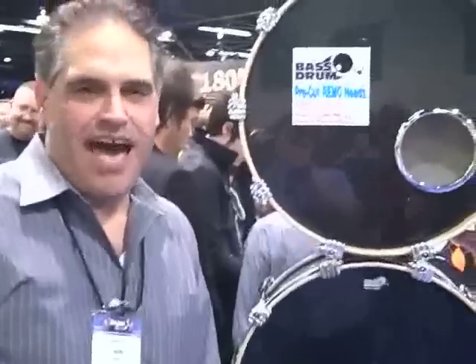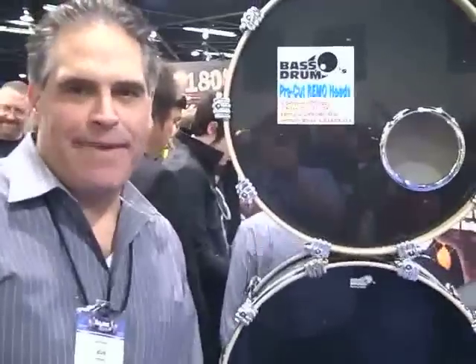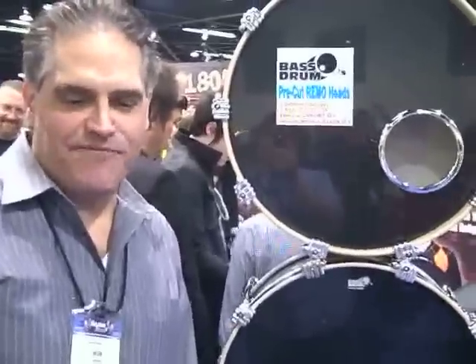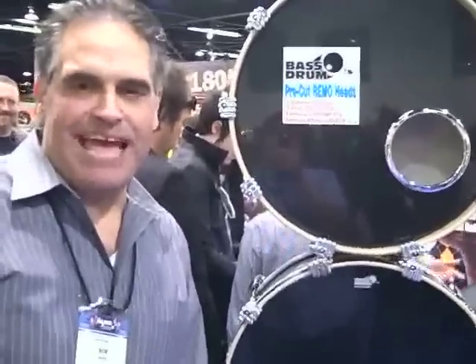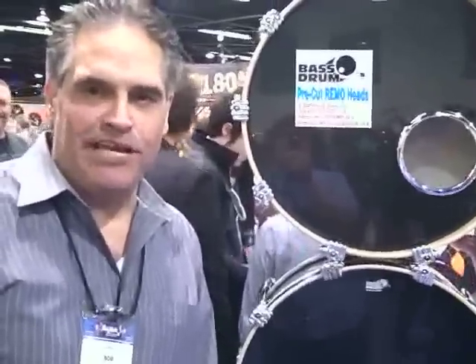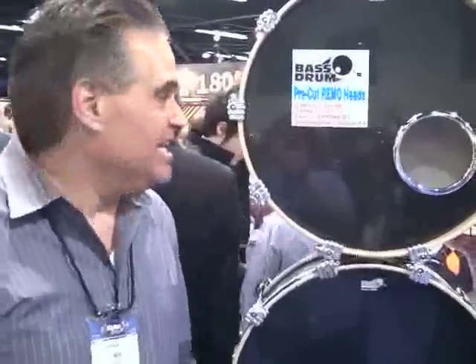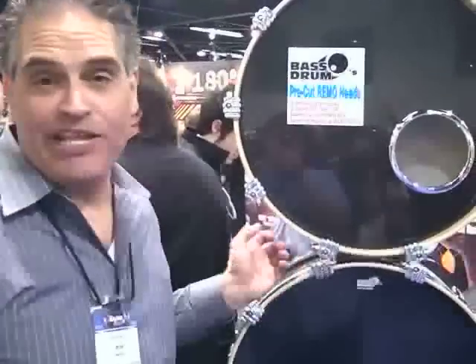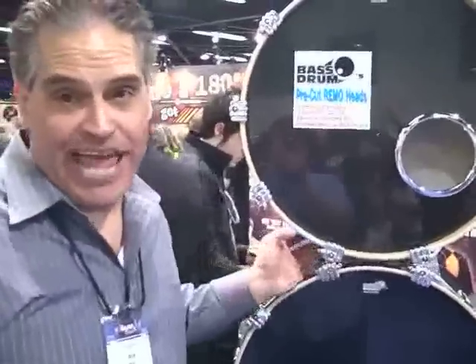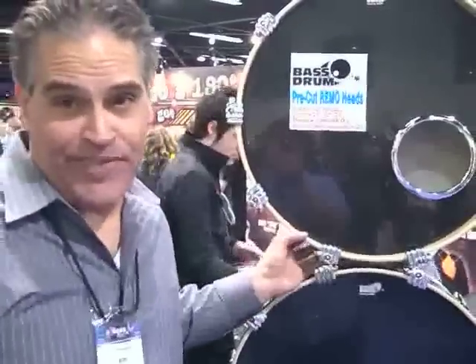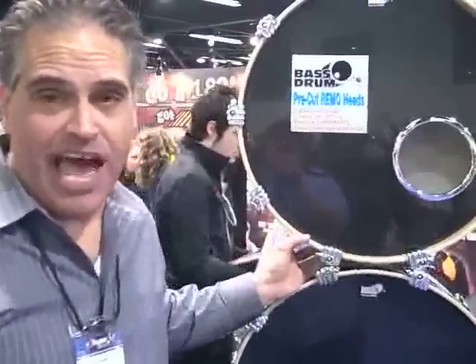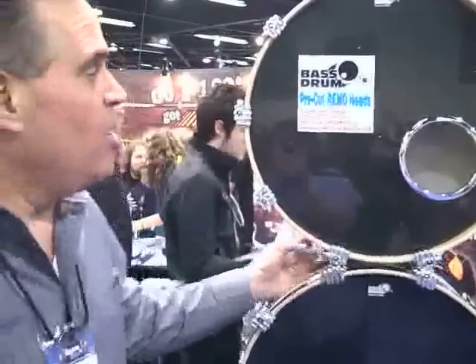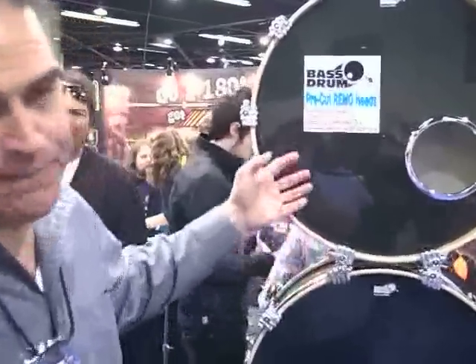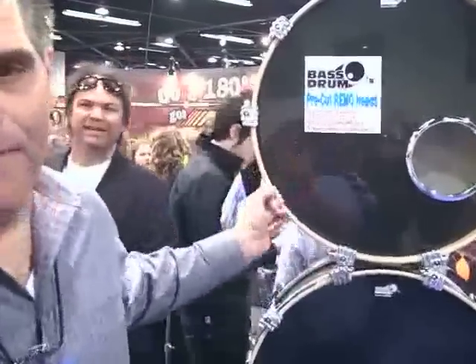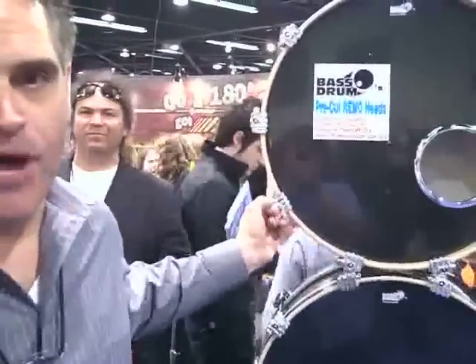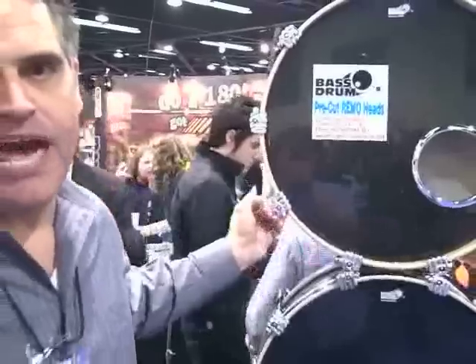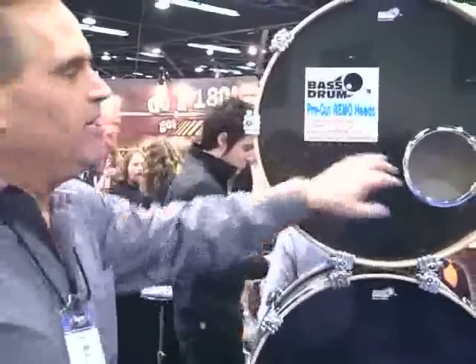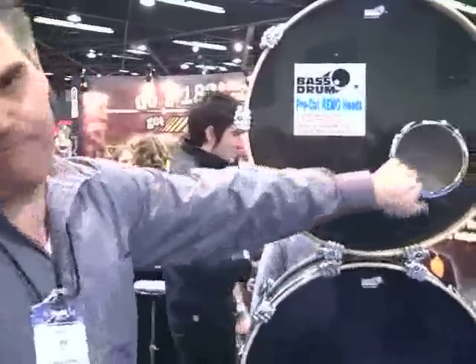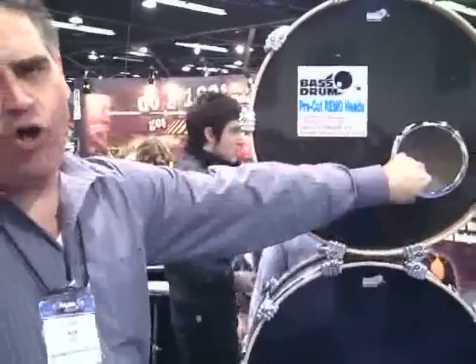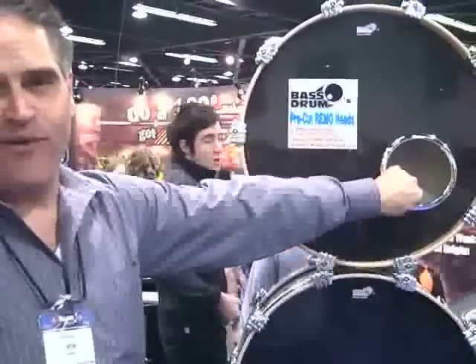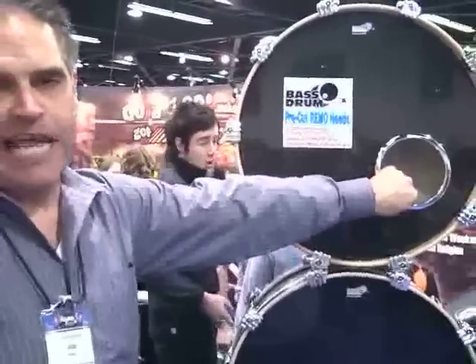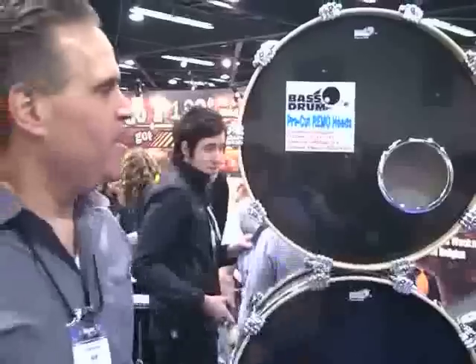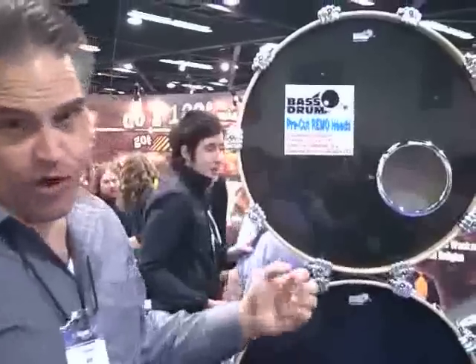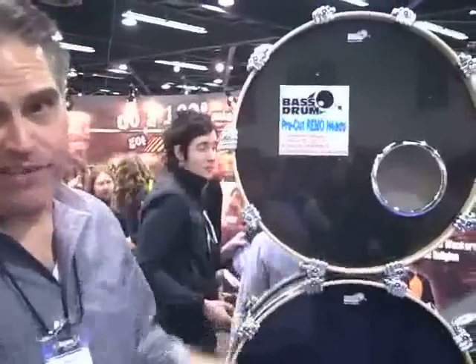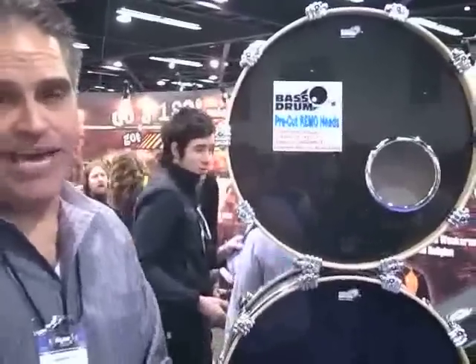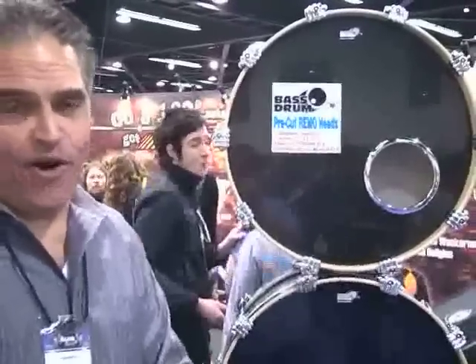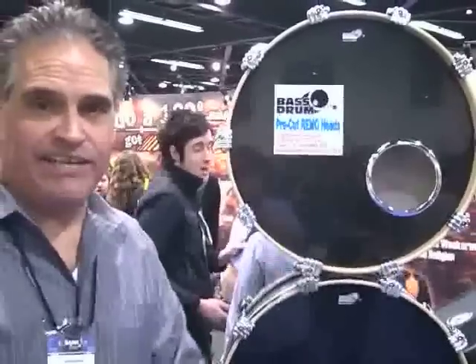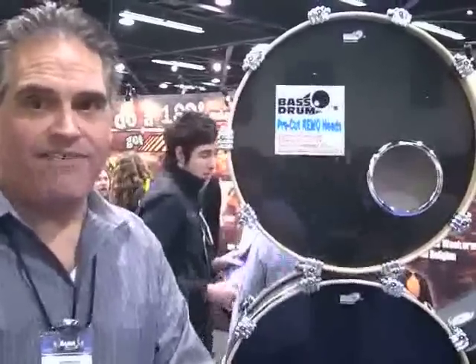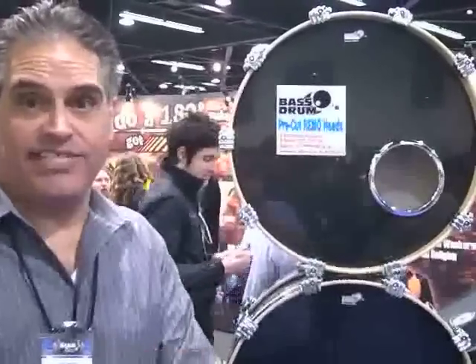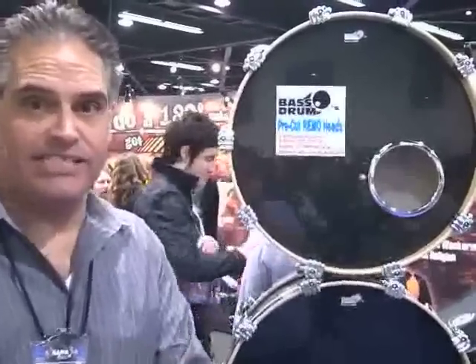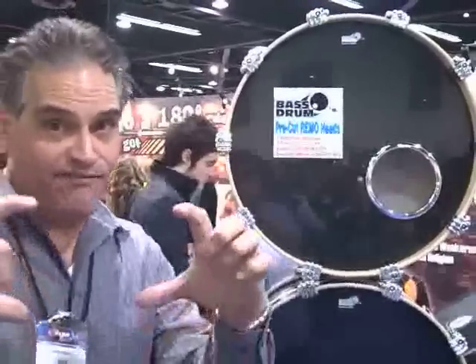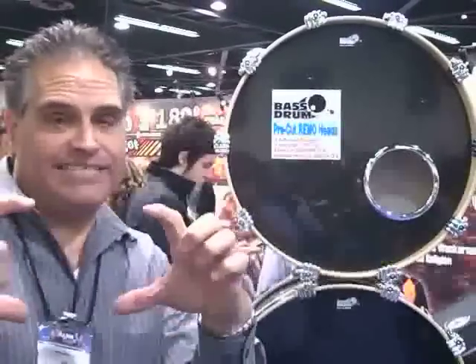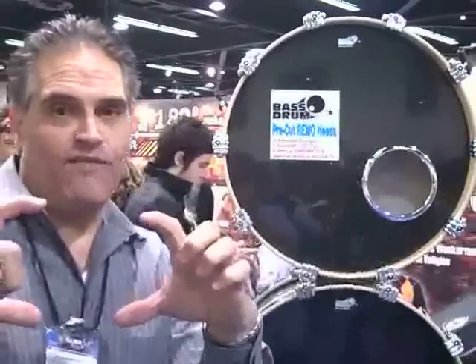Hi, Bob Cascia from Big Bang Distribution. Something new for NAMM 2009 — we've expanded our bass drum heads in the whole reinforcement line. Of course we have the 2 inch, the 4 inch, the 5 inch, the 6 inch, and the 4 by 6 oval.